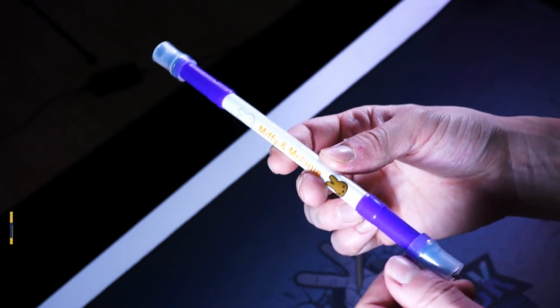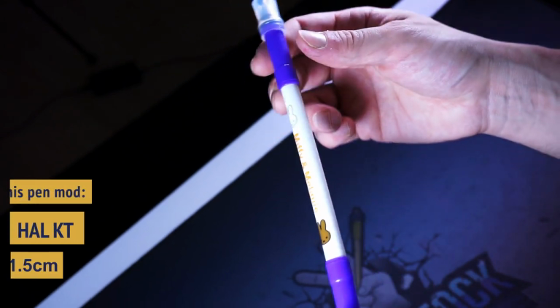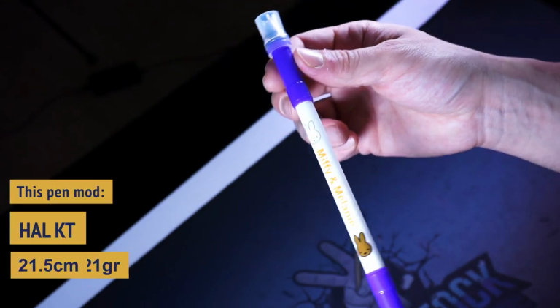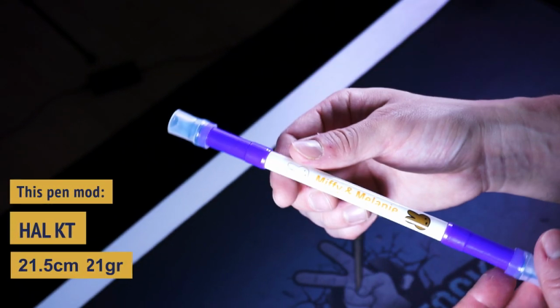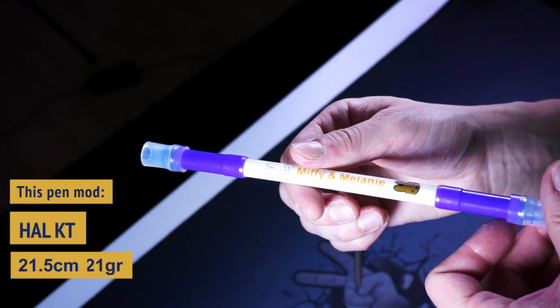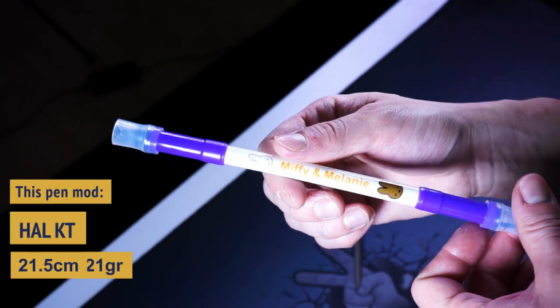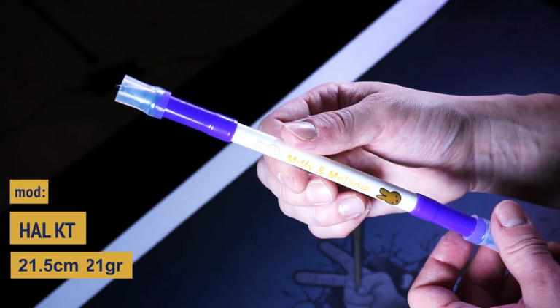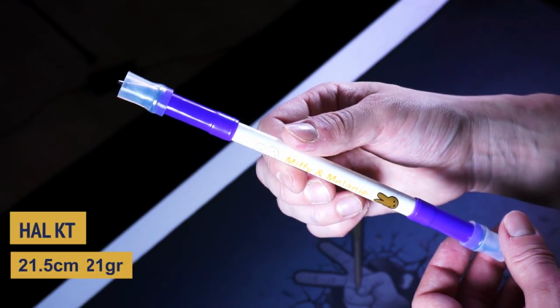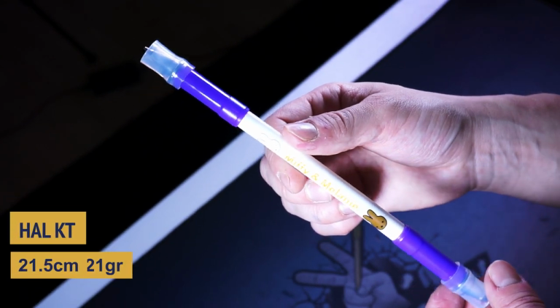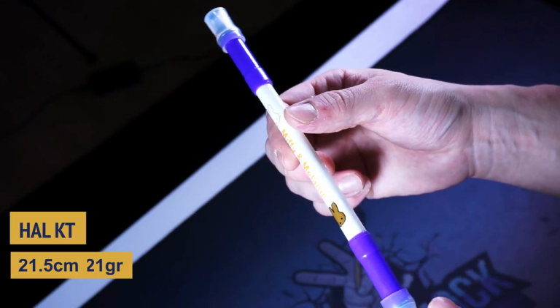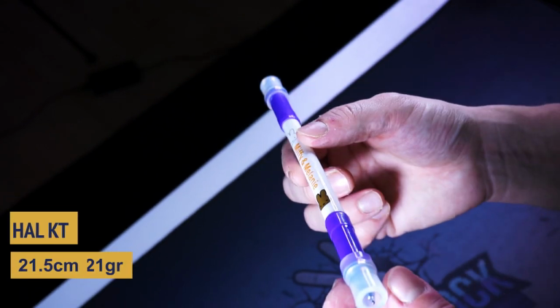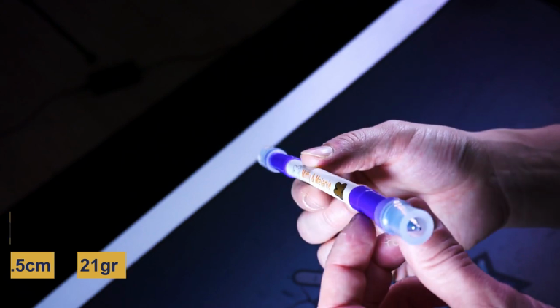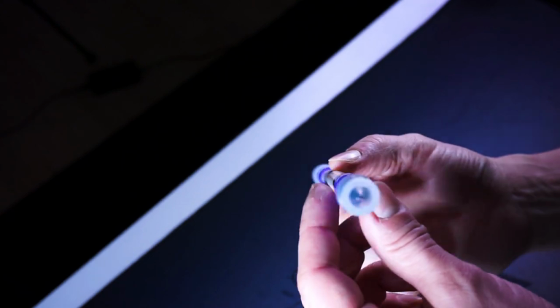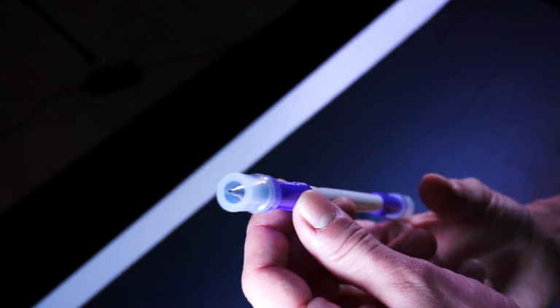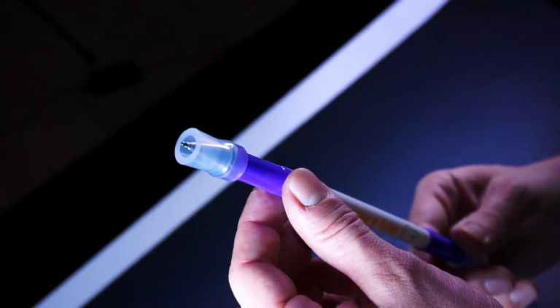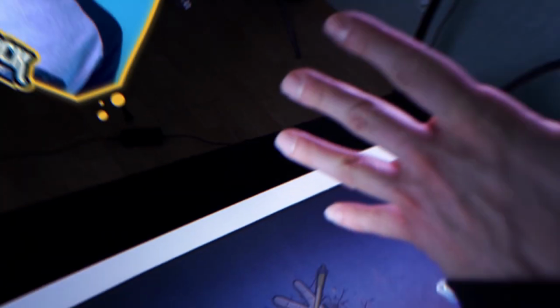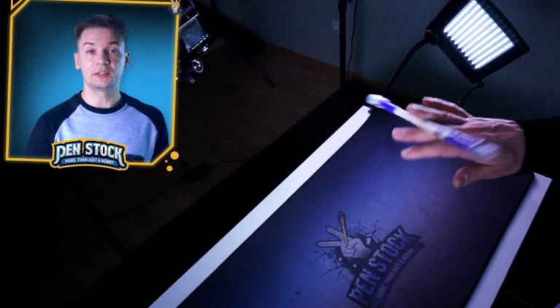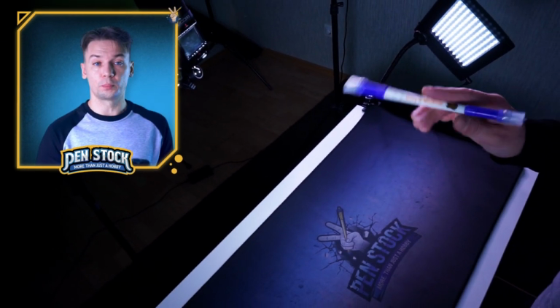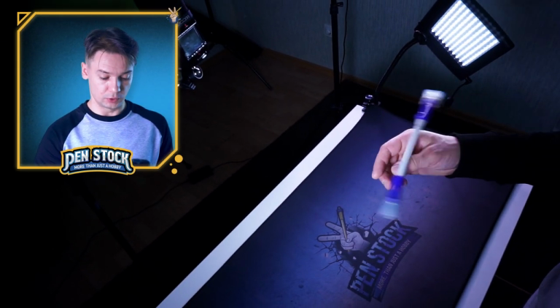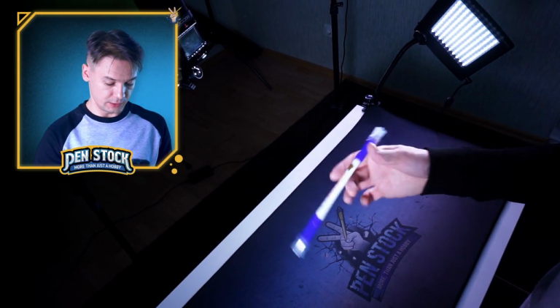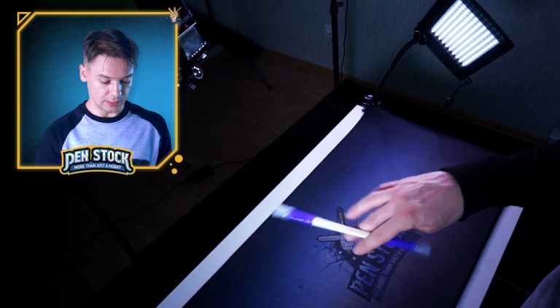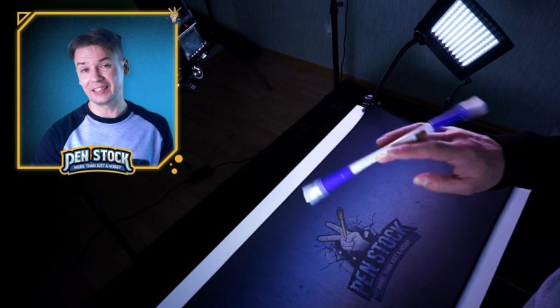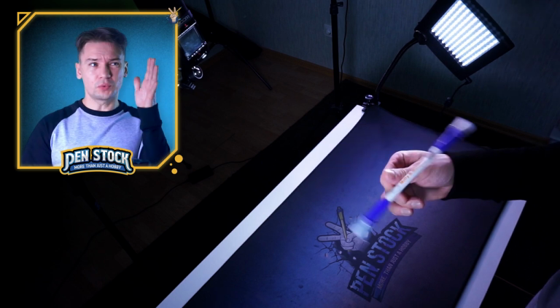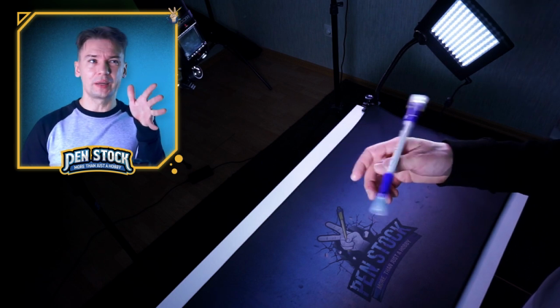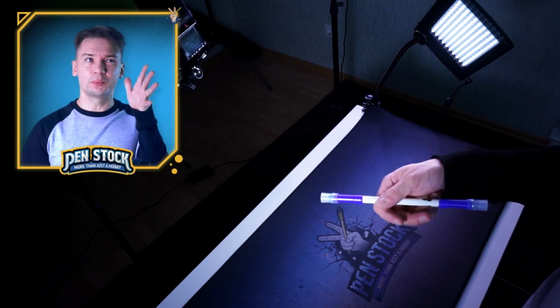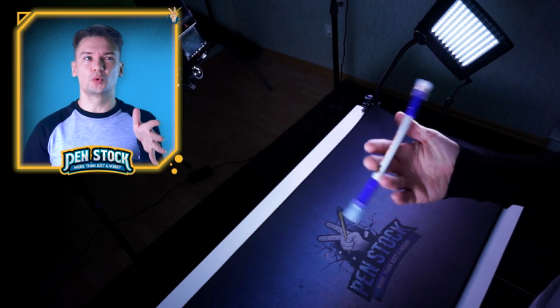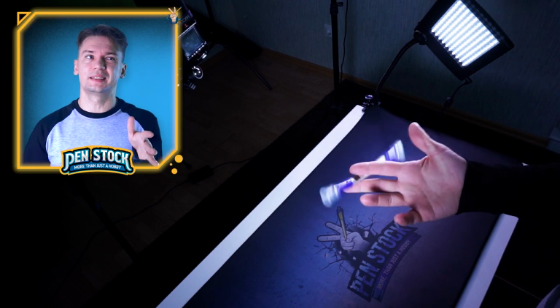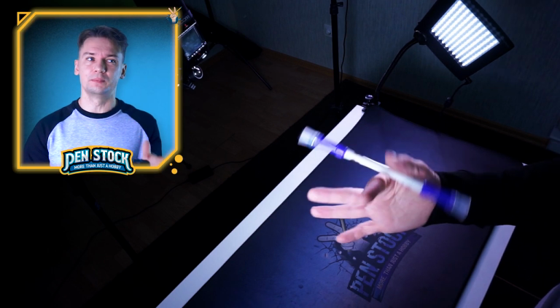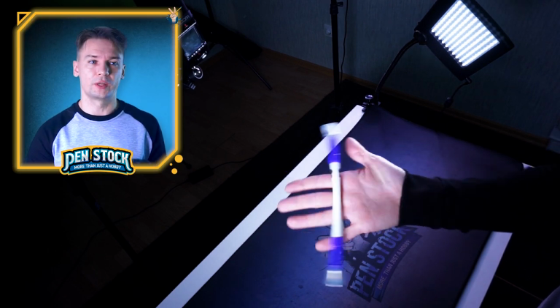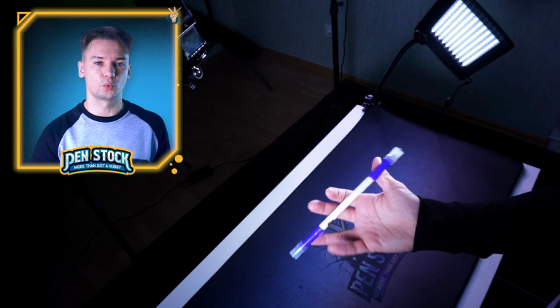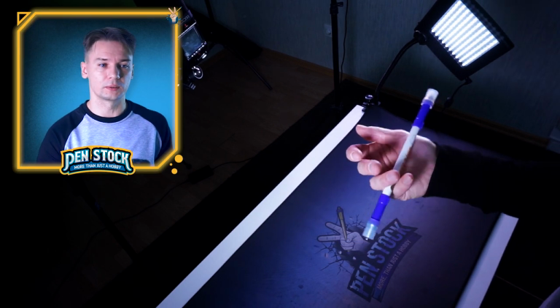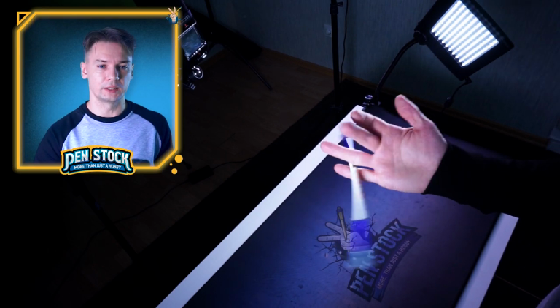It has completely the same construction: two CT caps, two Dr. Grip grips and Dr. Grip tips. What makes it different from Bancura KT and AC — I would really compare it with Bancura AC more than Bancura KT.